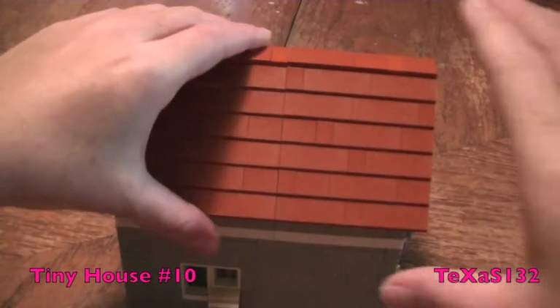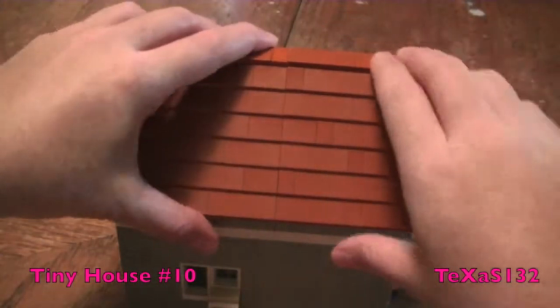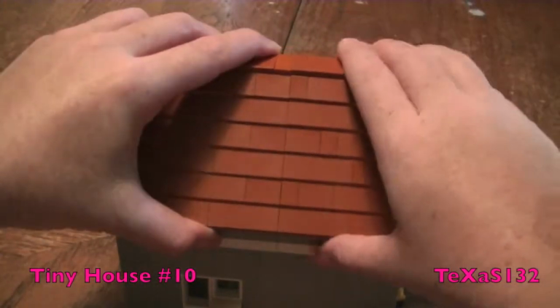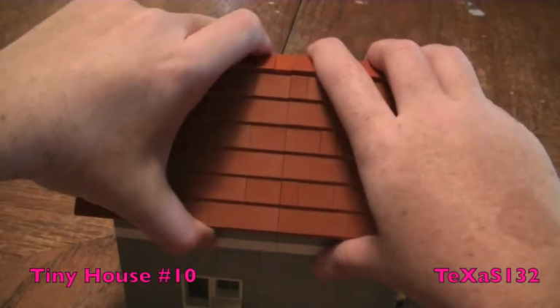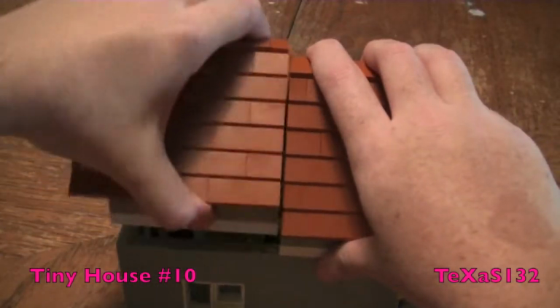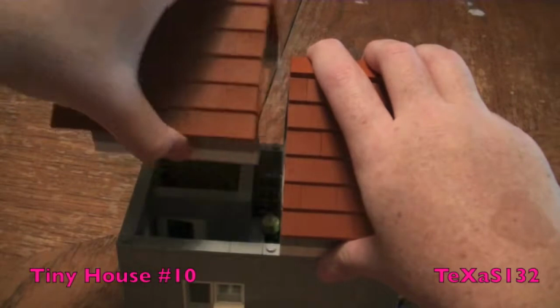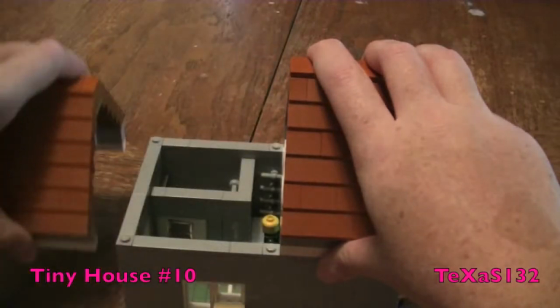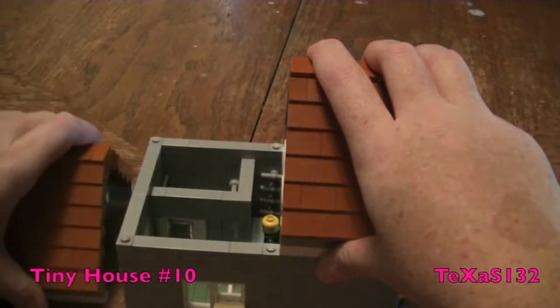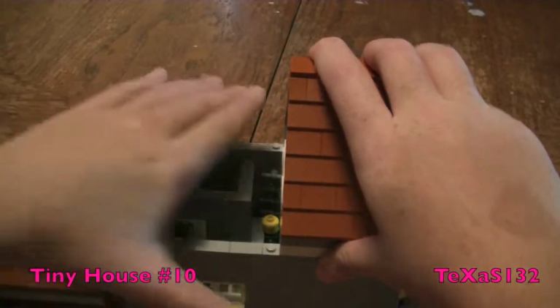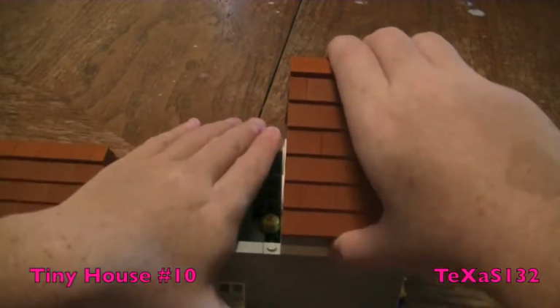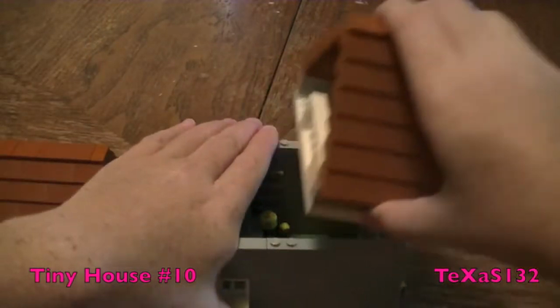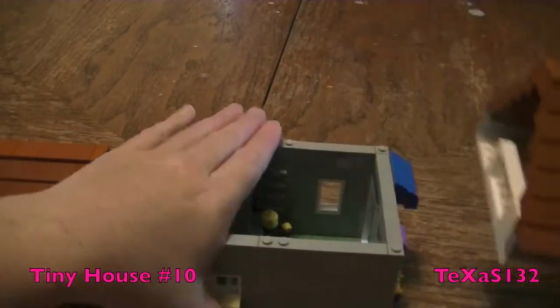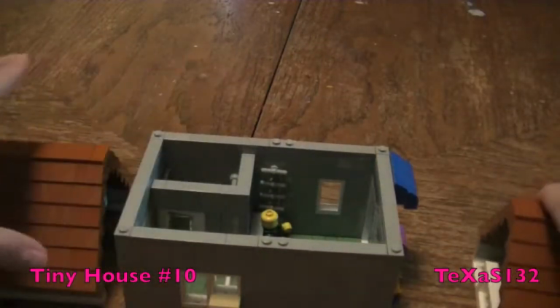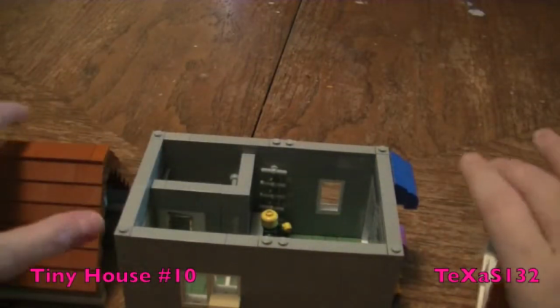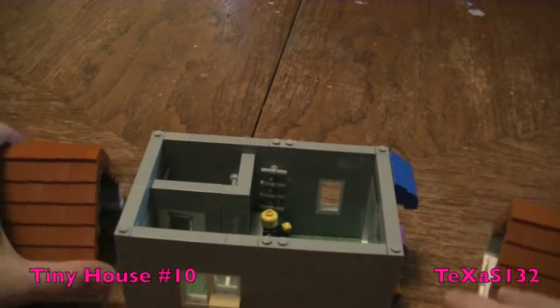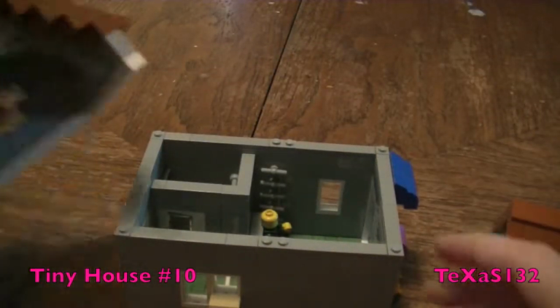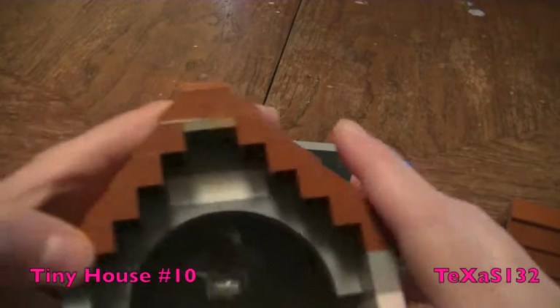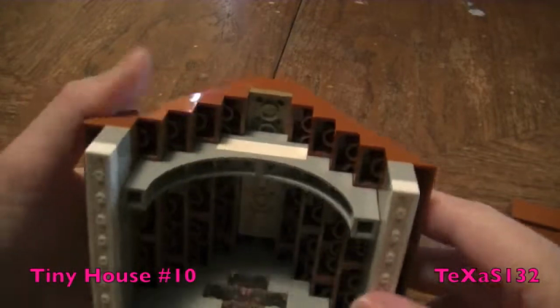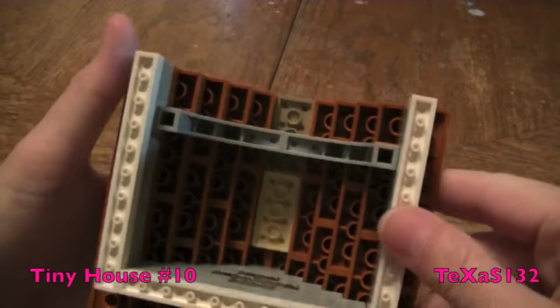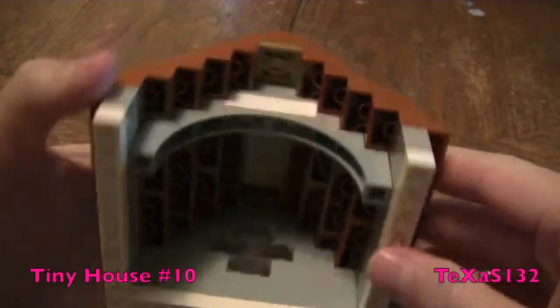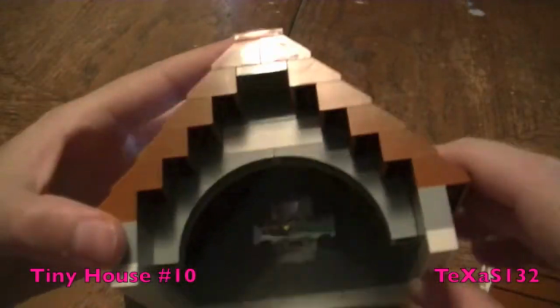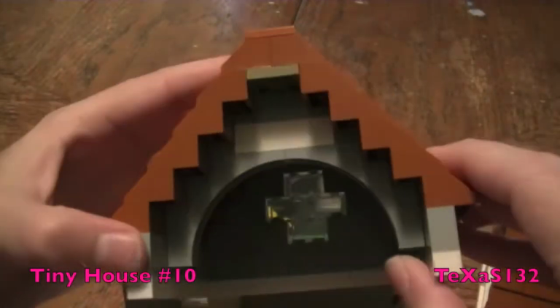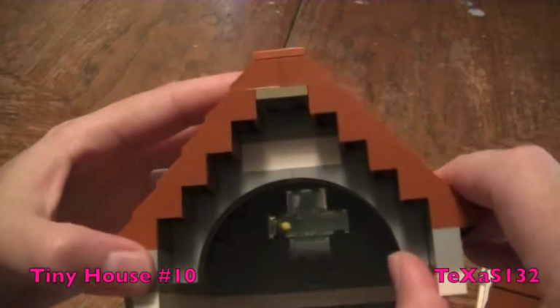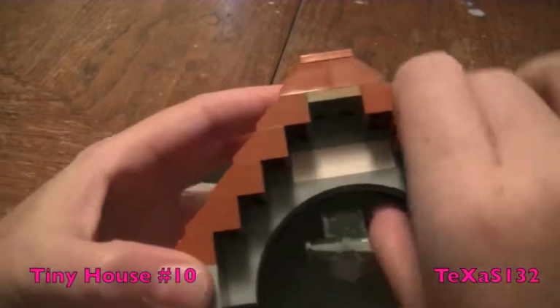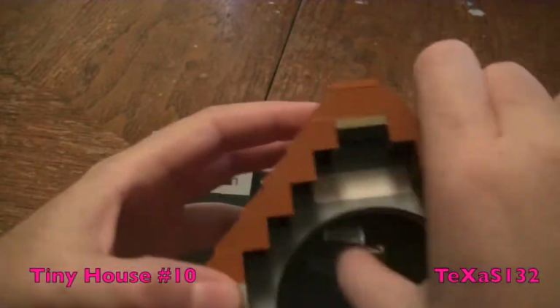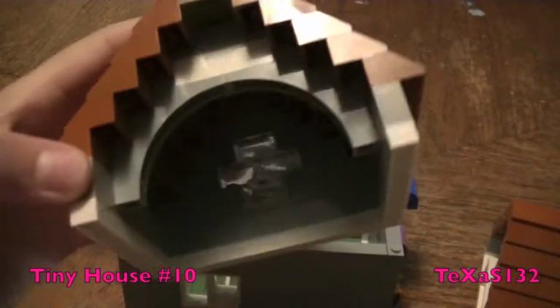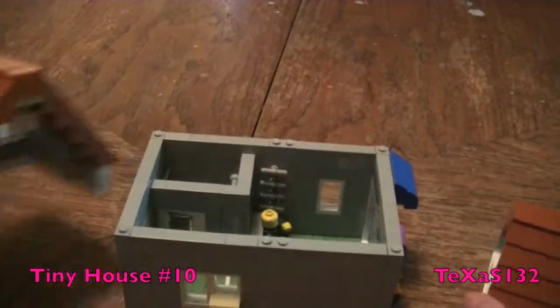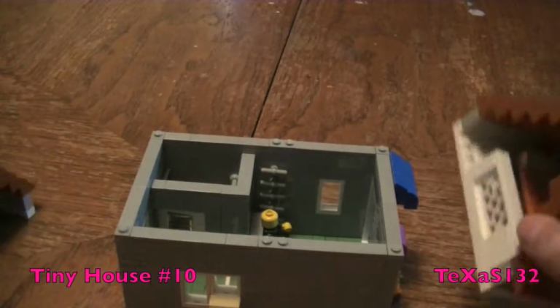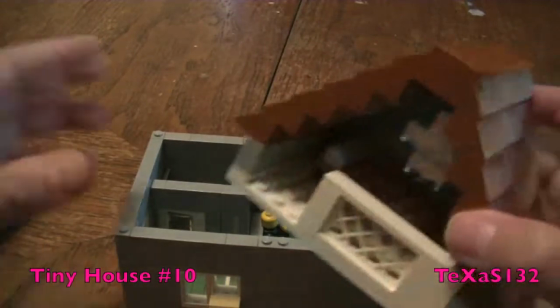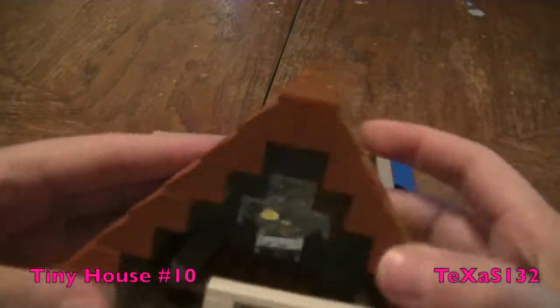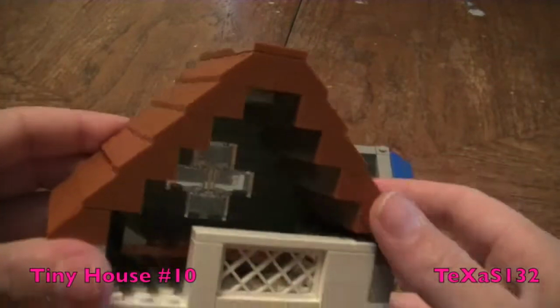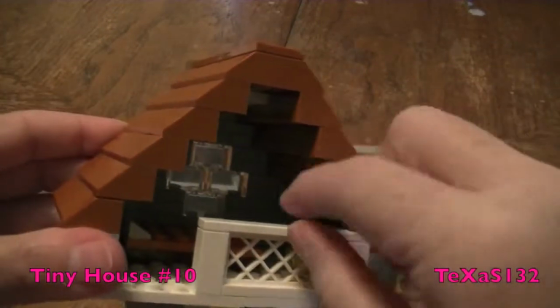Now this roof pops off in two sections. This half of the roof is opened up to the rafters, and this one has the loft in it.